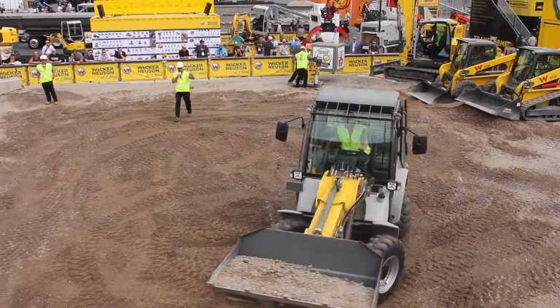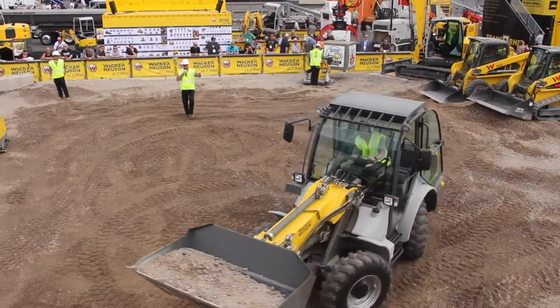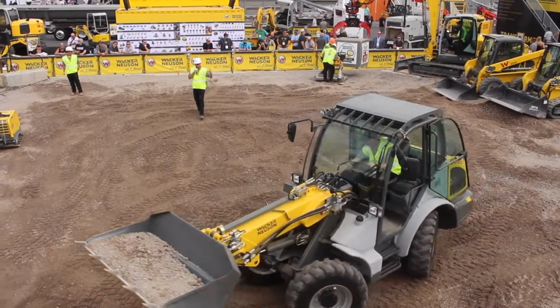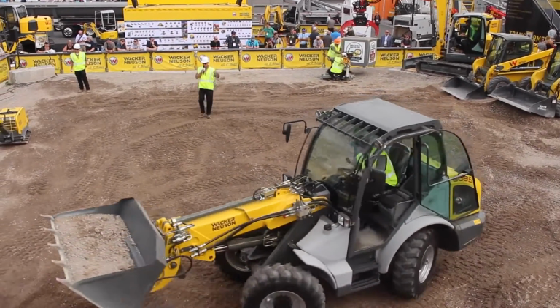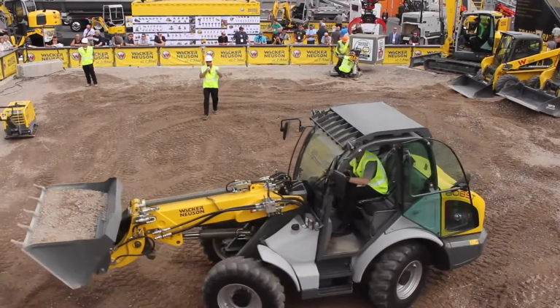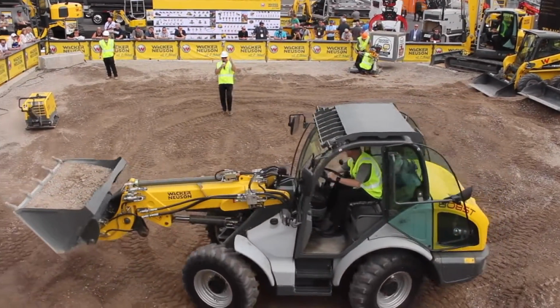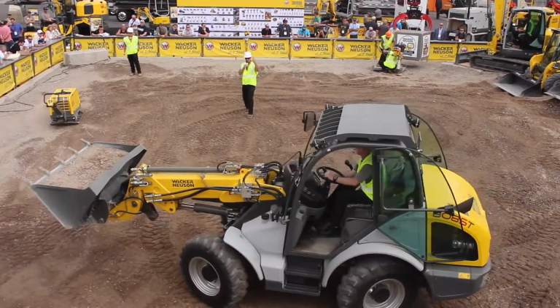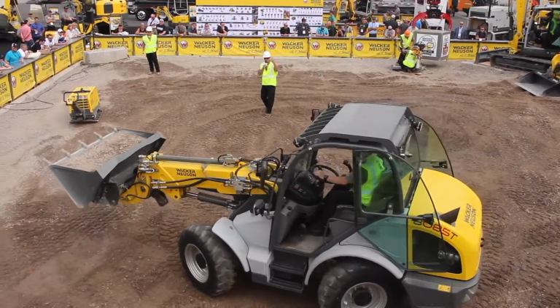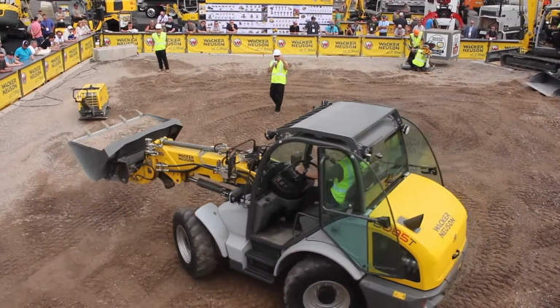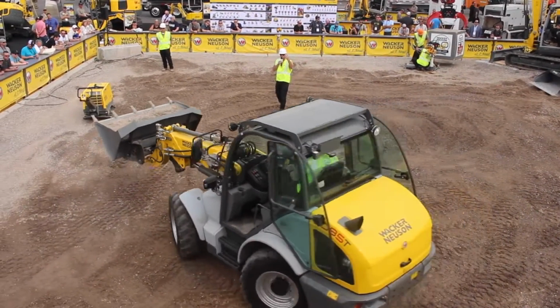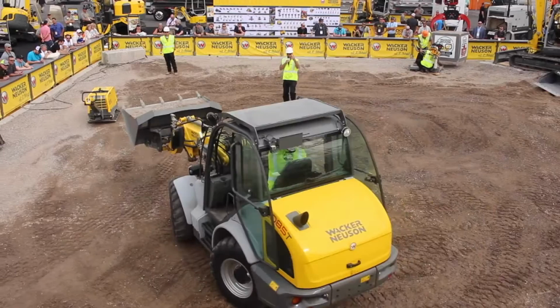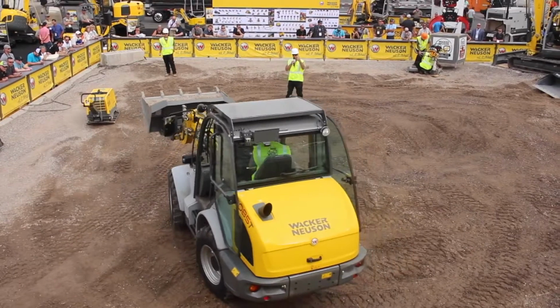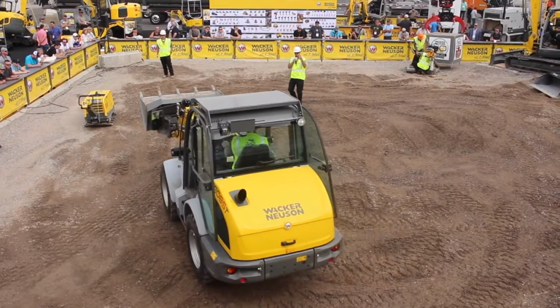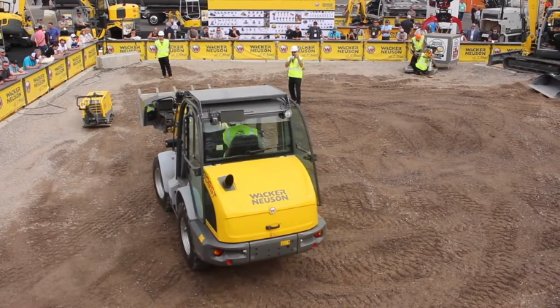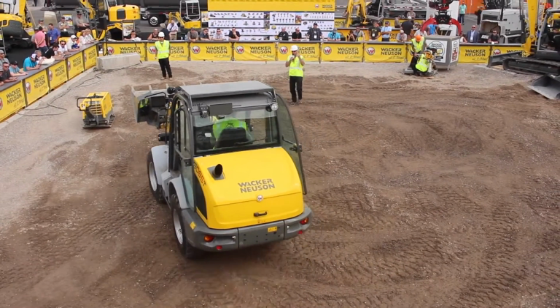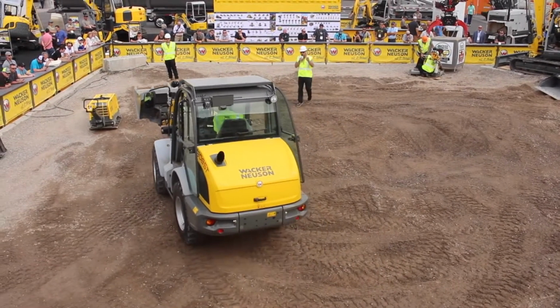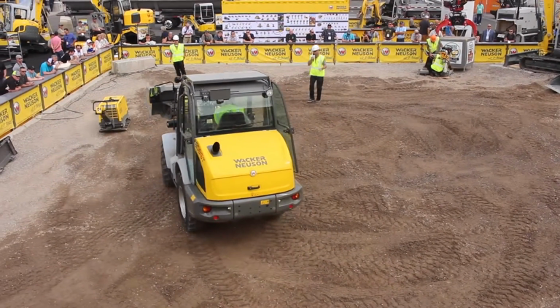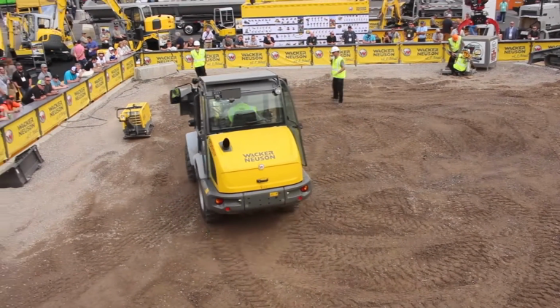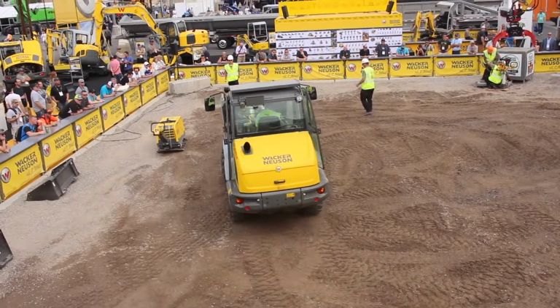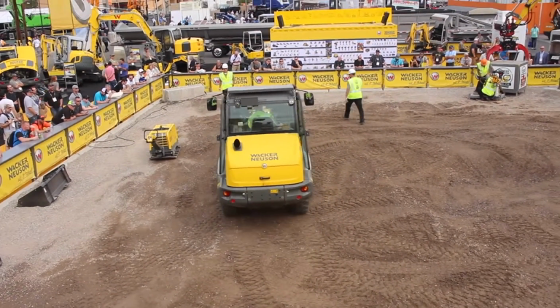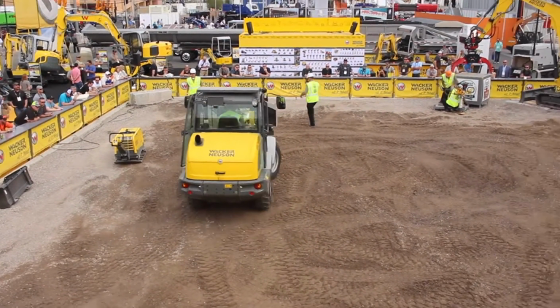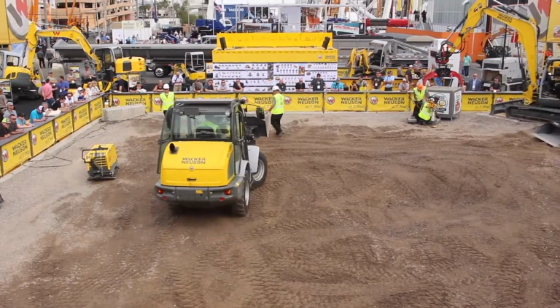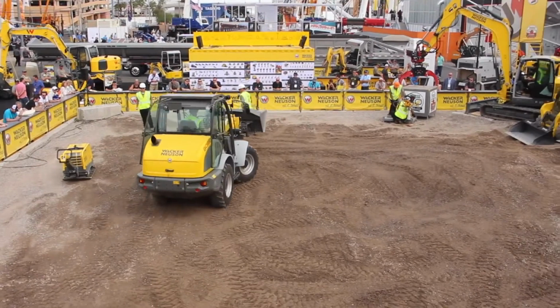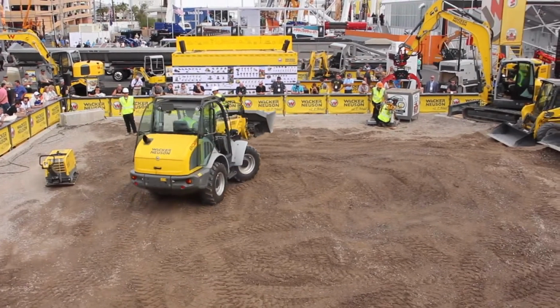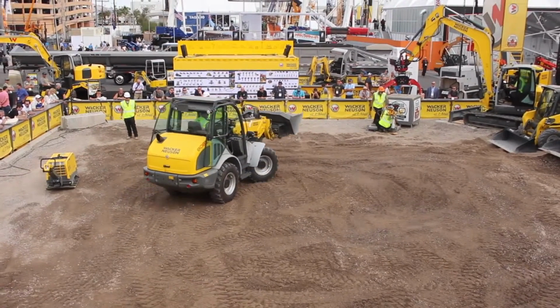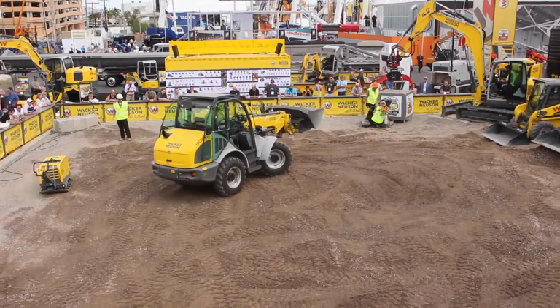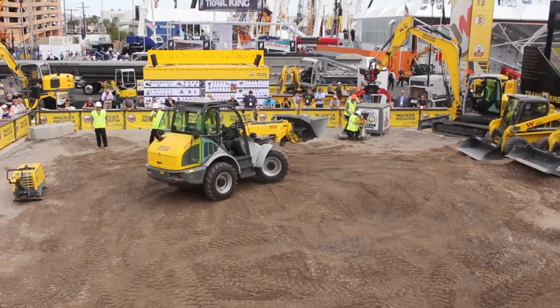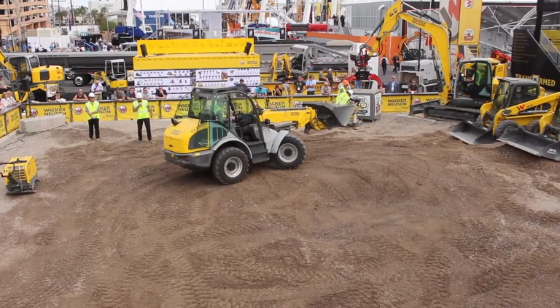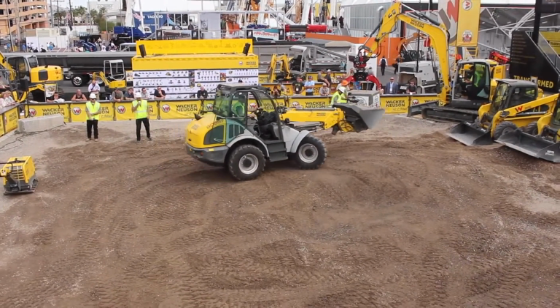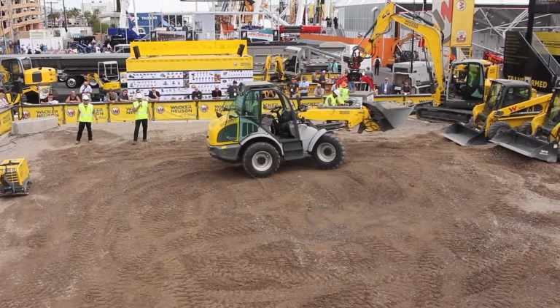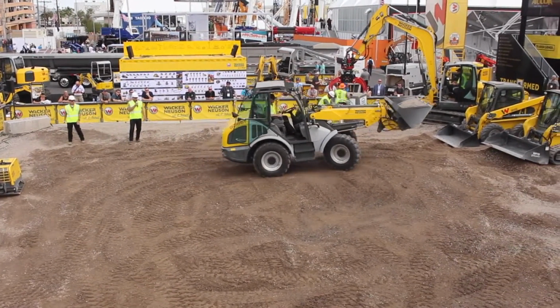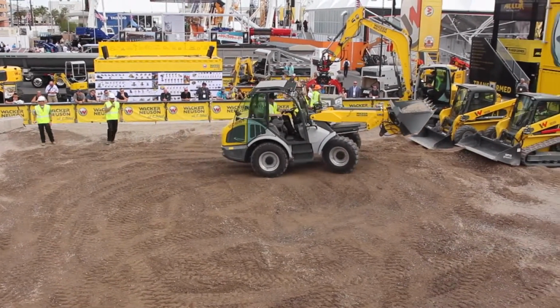Additionally, if you want to do something like a pushing application, one flip of the switch — Adam's going to square this thing up and we switch it over to two-wheel steering mode. Now the bucket is tracking a little bit better behind those wheels that are driving force forward. Great for those pushing applications.